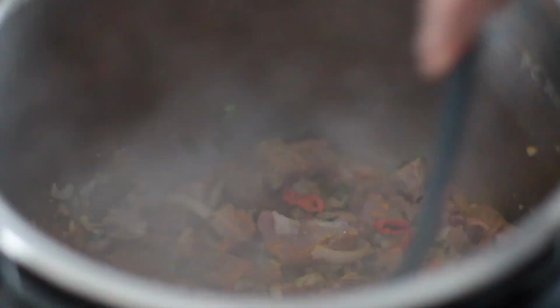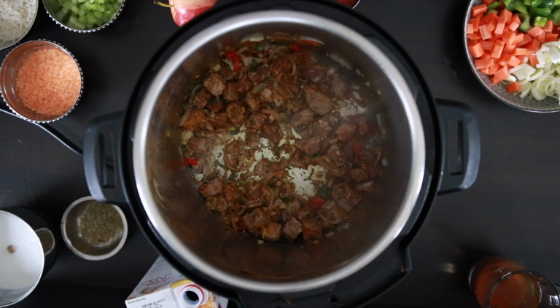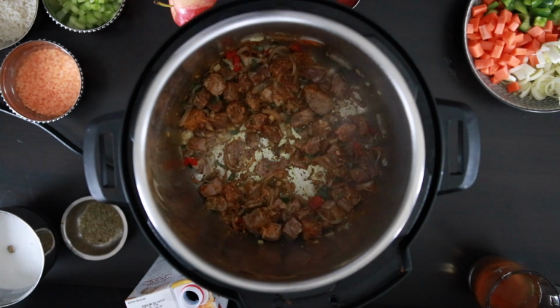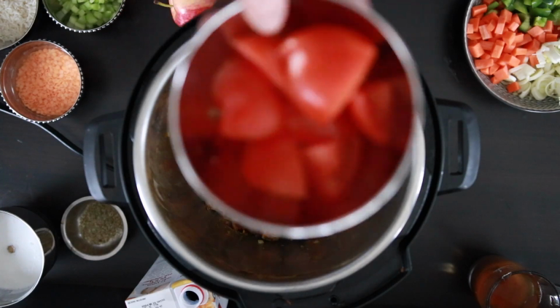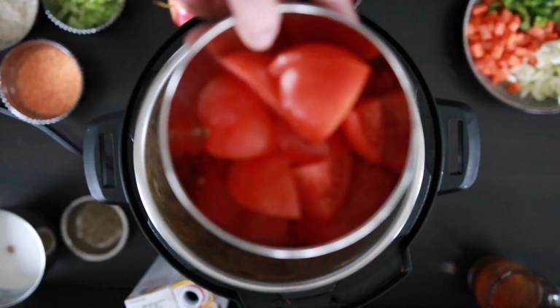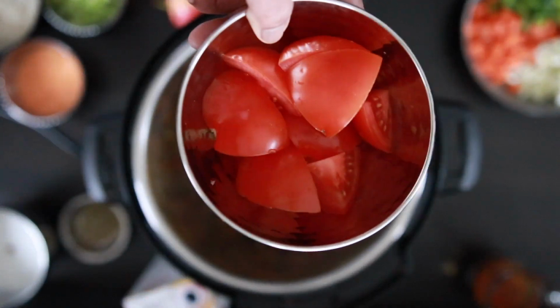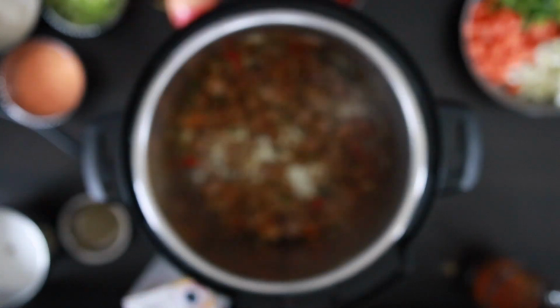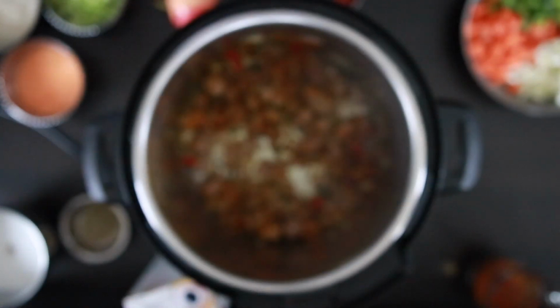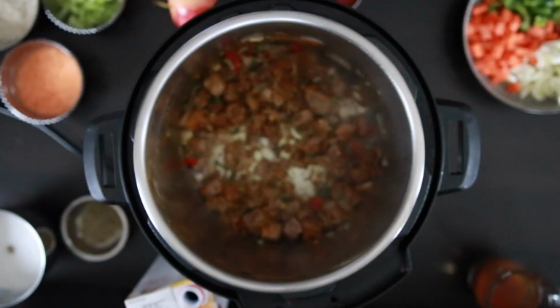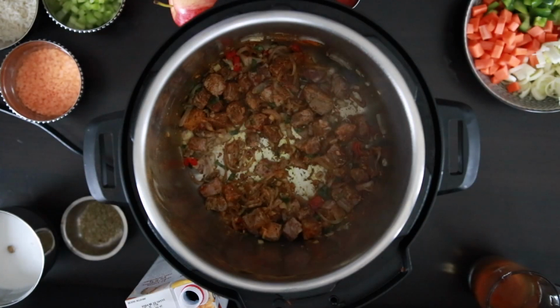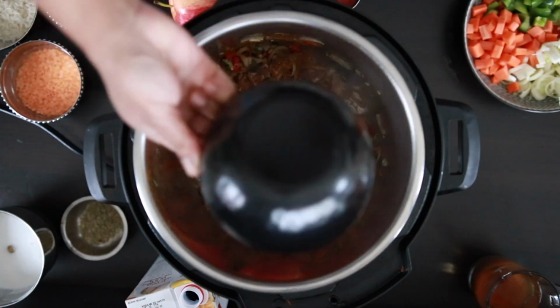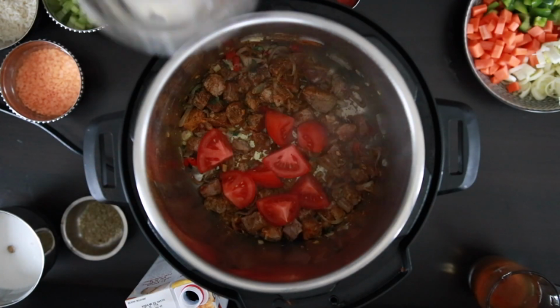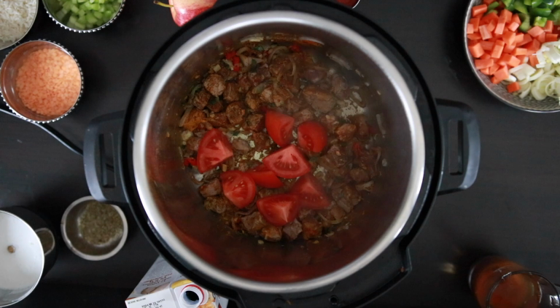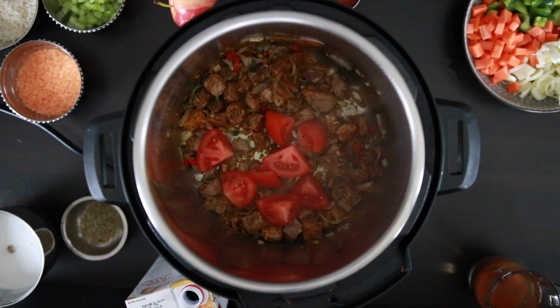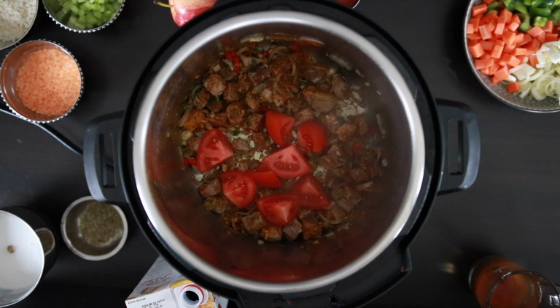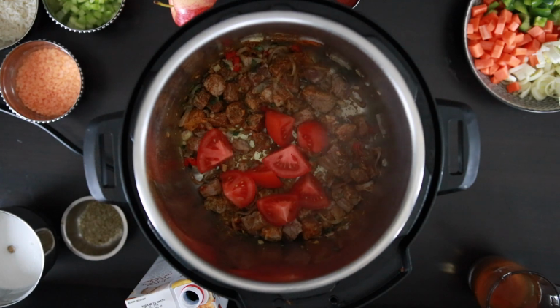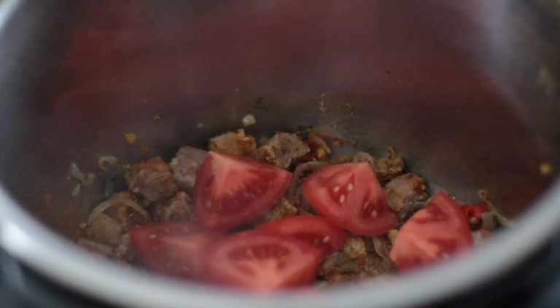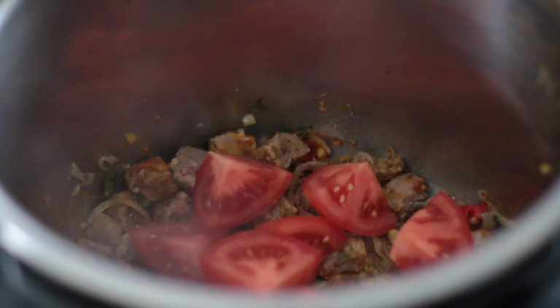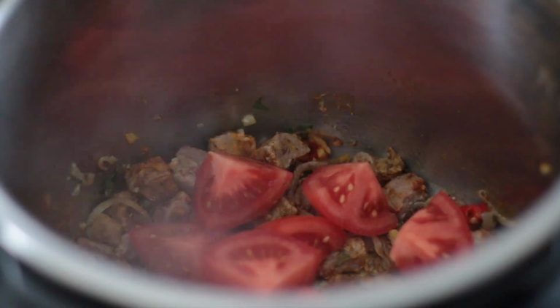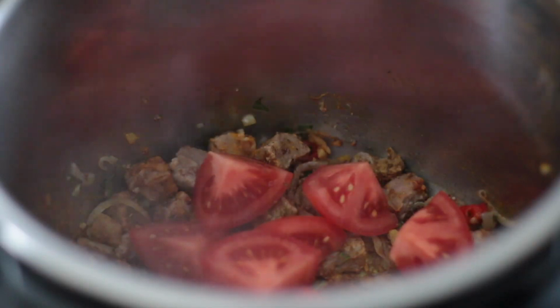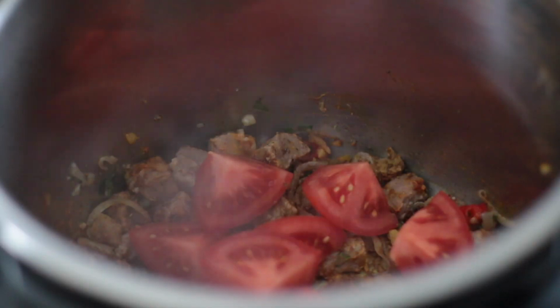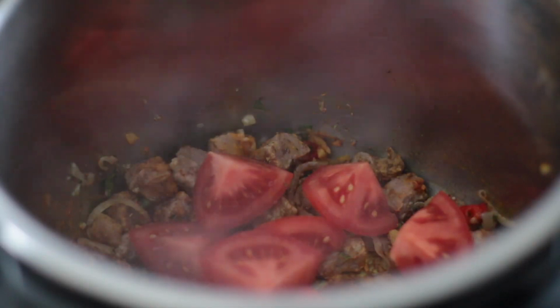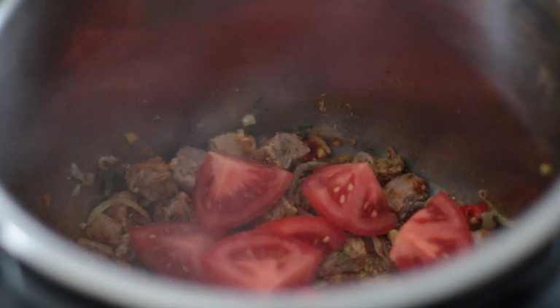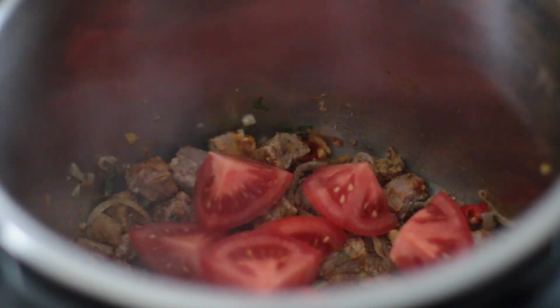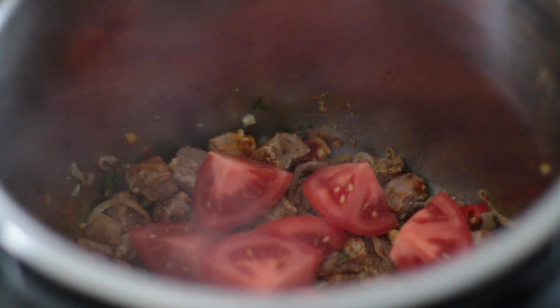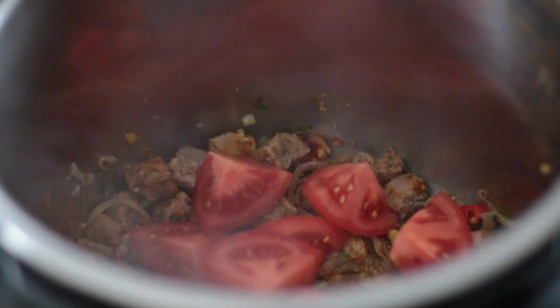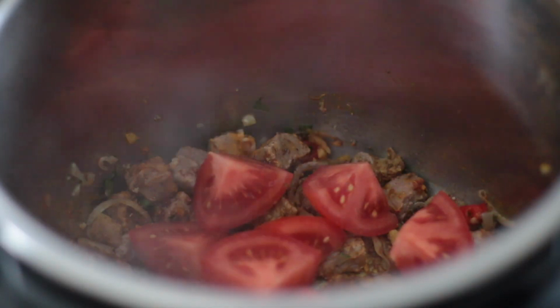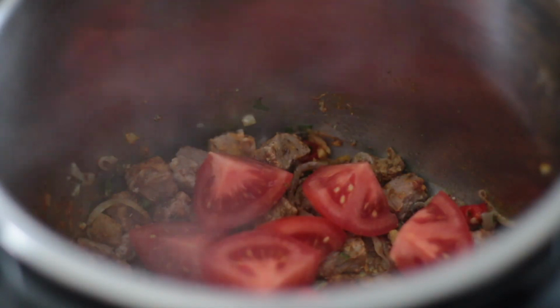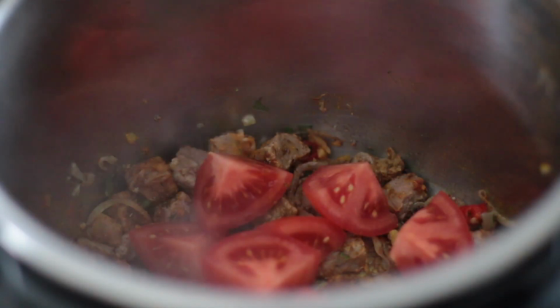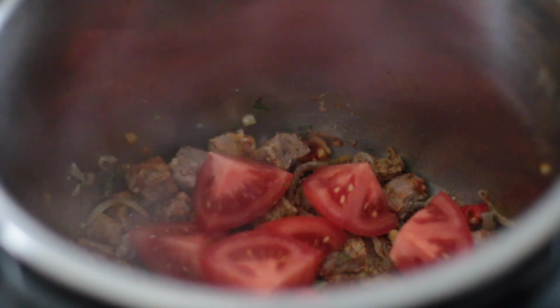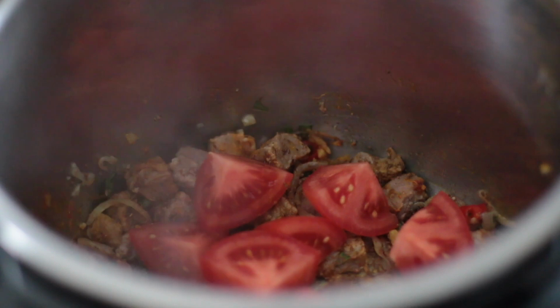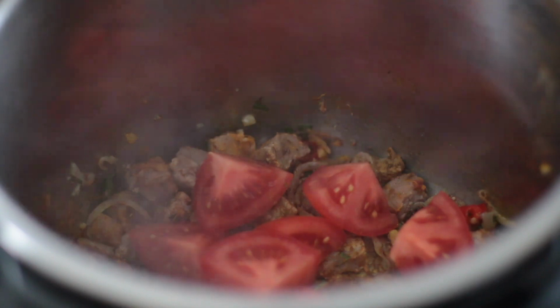Now I will add in one medium tomato that I've quartered. Note that since I'm using a pressure cooker, I've cut this quite large, but if you're using a pot, cut the tomato smaller.